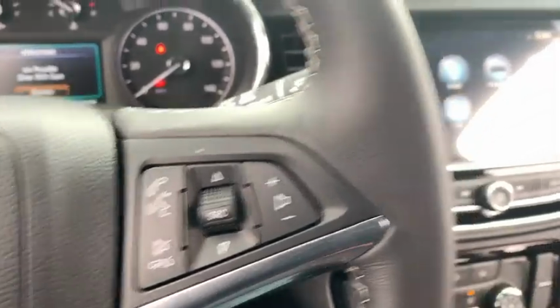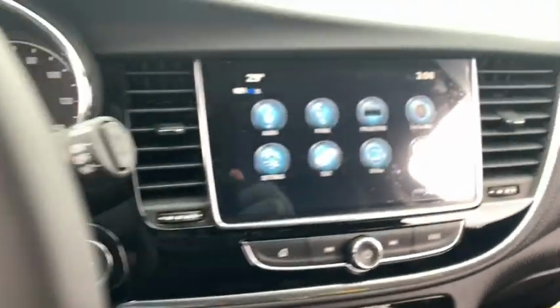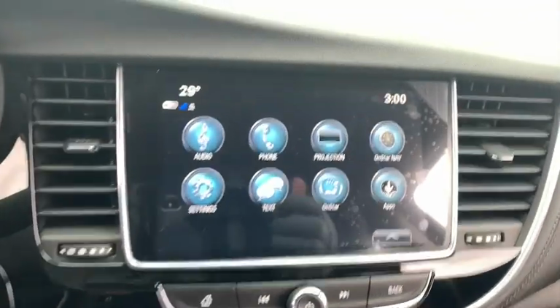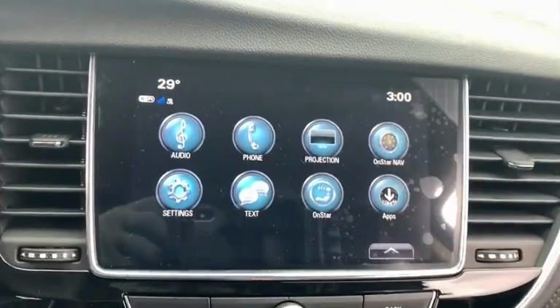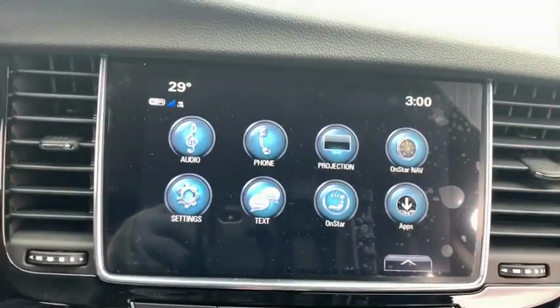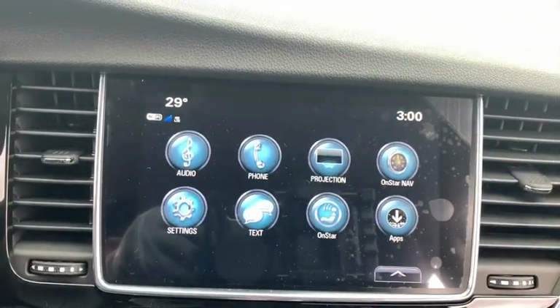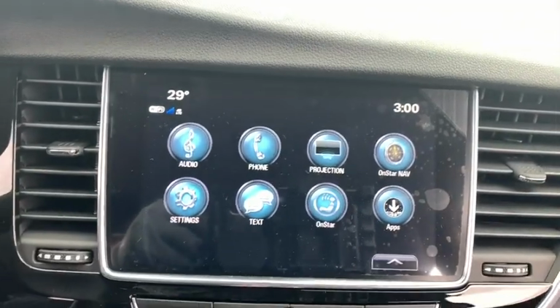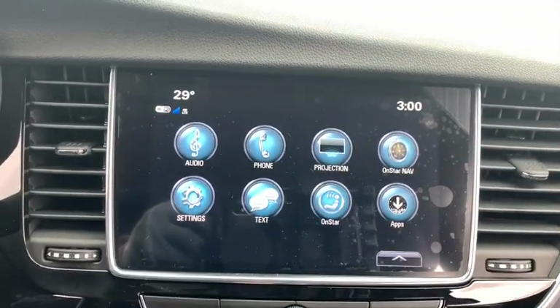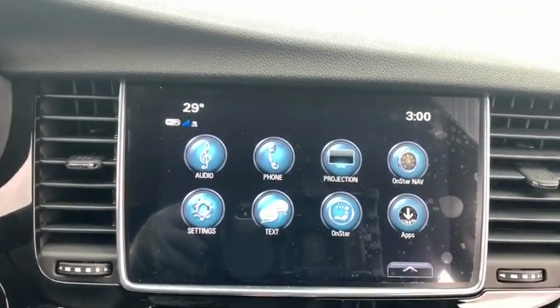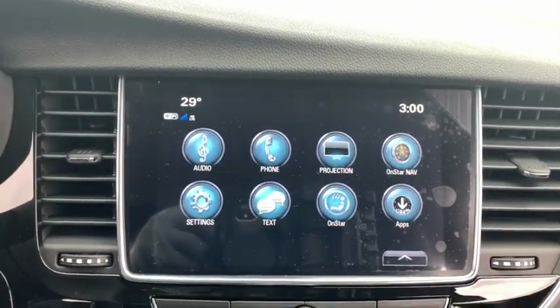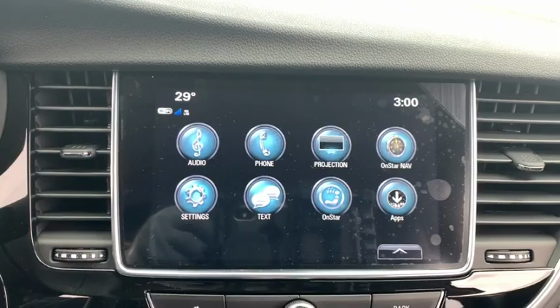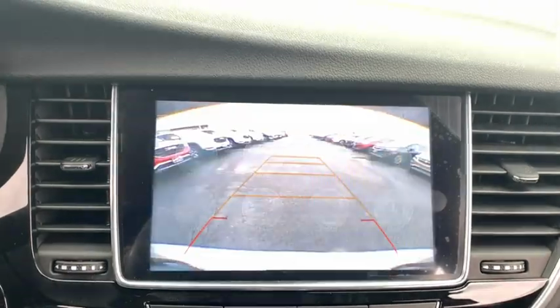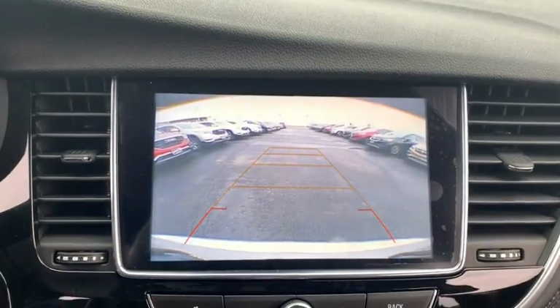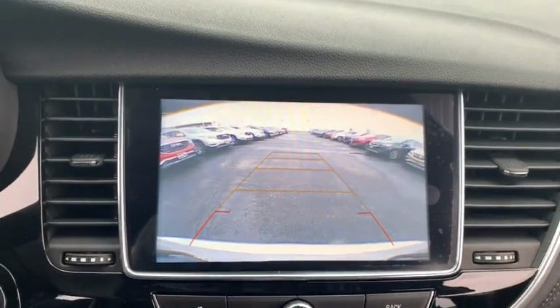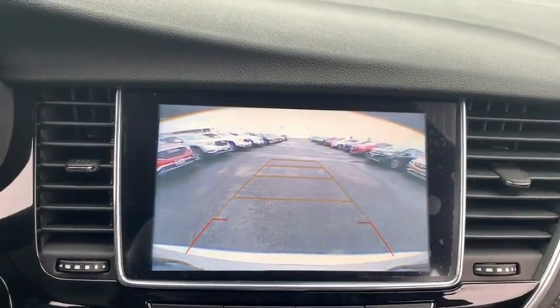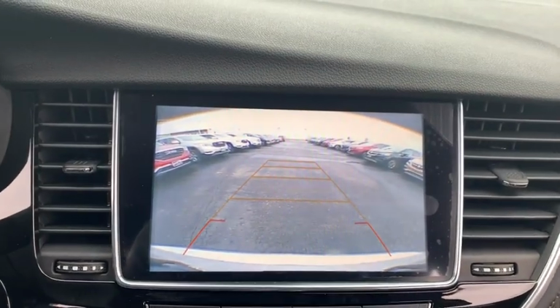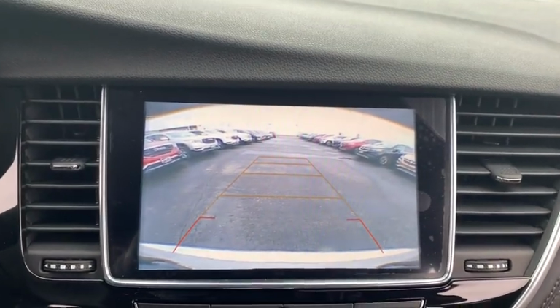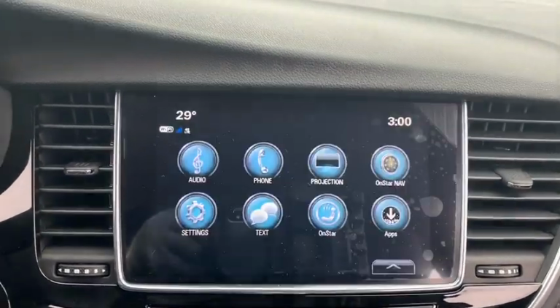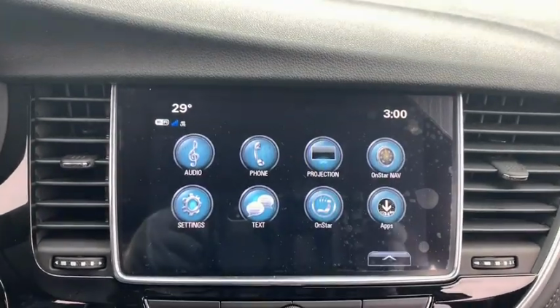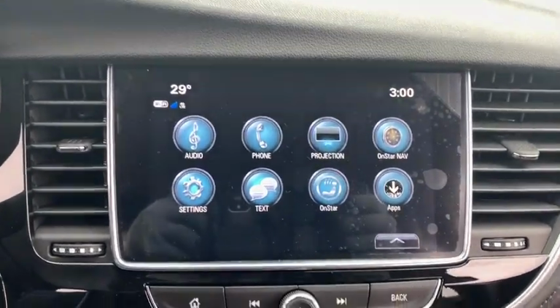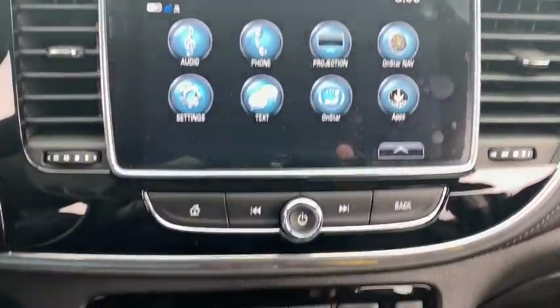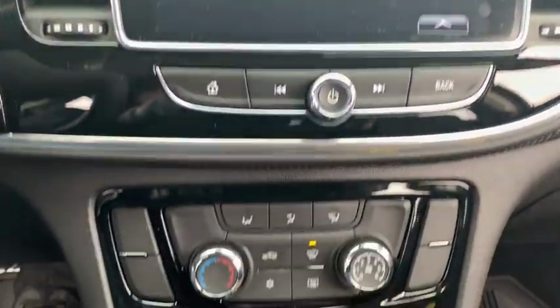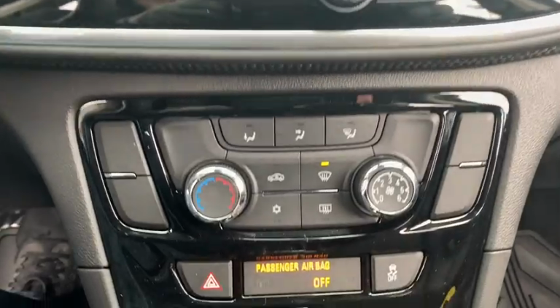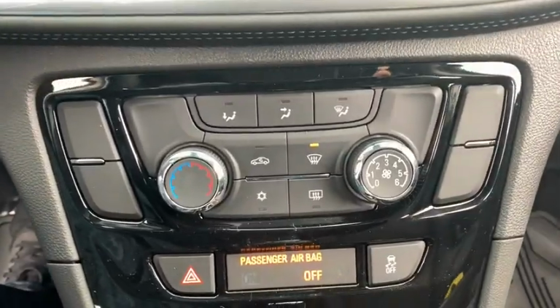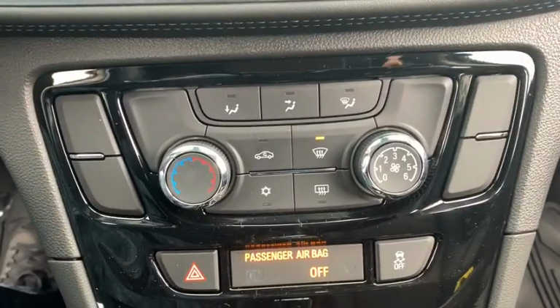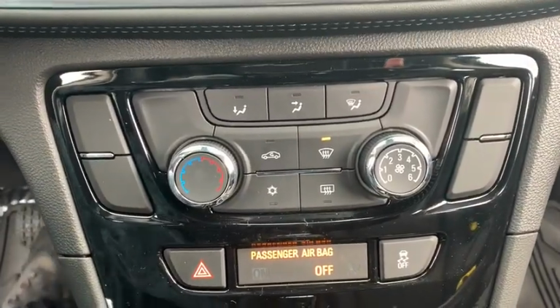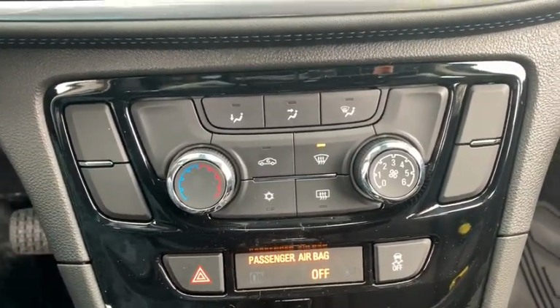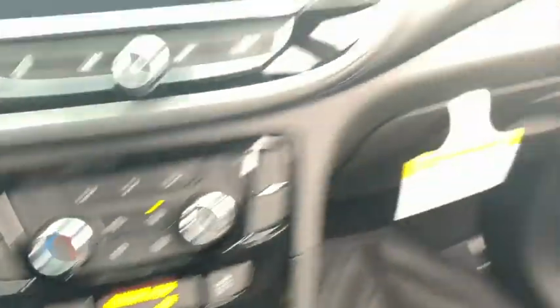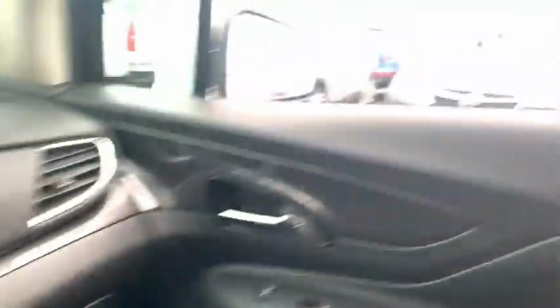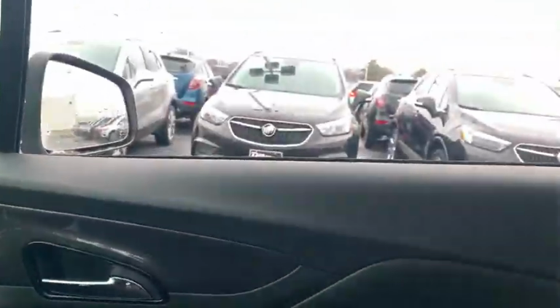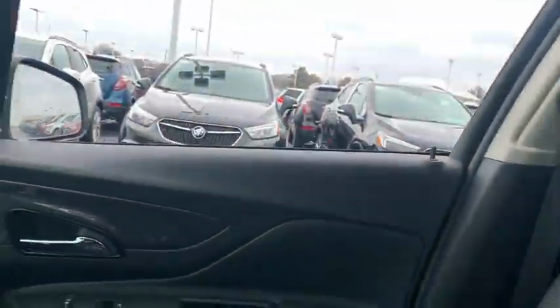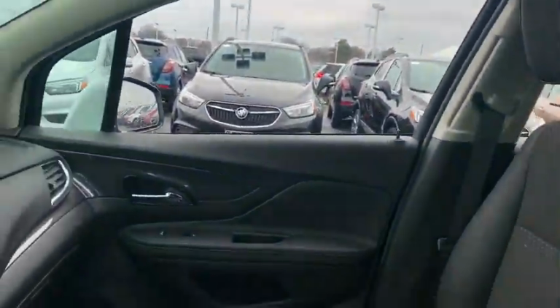Traction control, dual airbags, power steering, four-wheel disc brakes, floor mats, power windows, trip computer, compass, electronic stability control, rear window defroster, security system, brake assist.